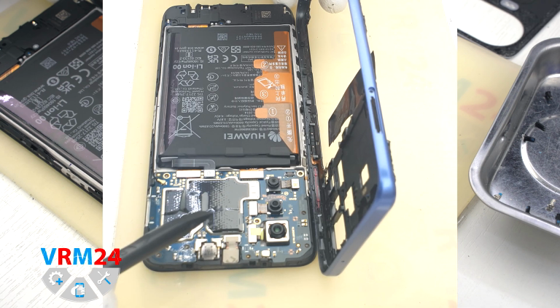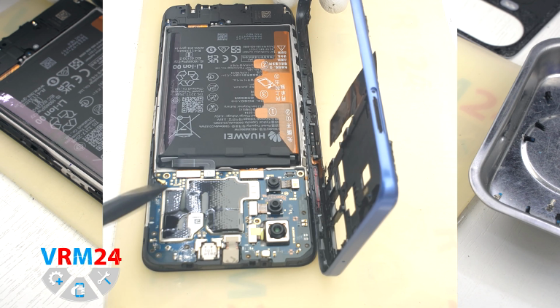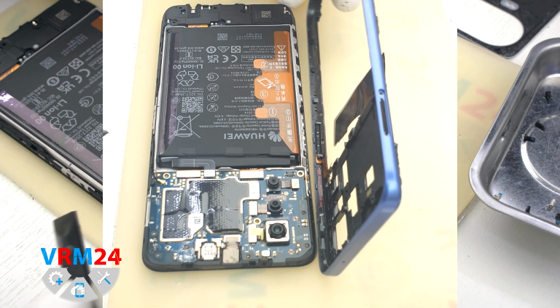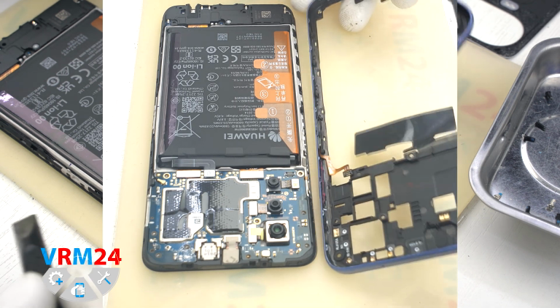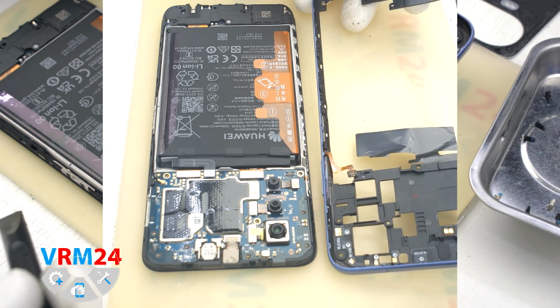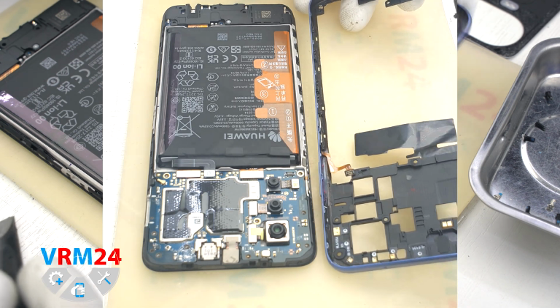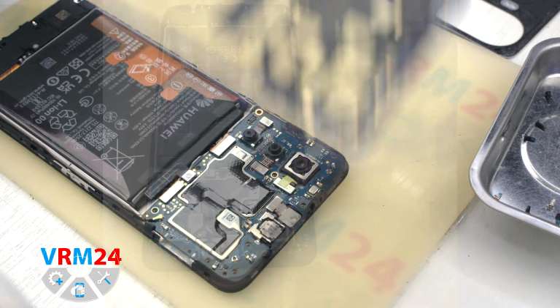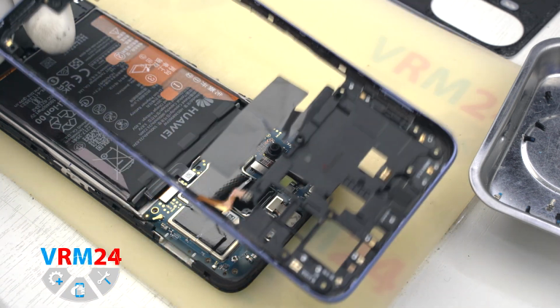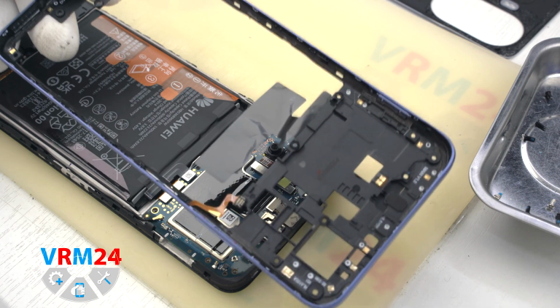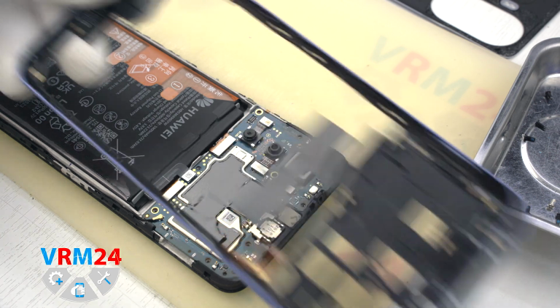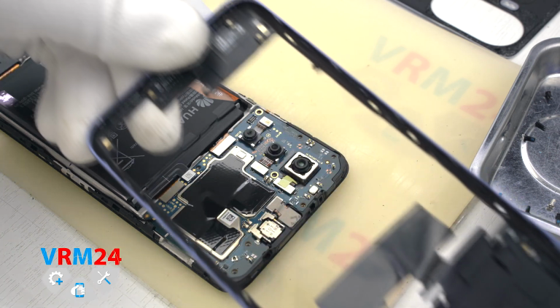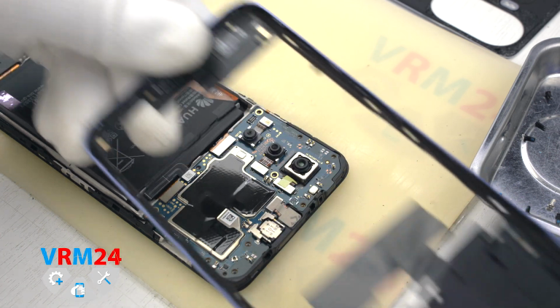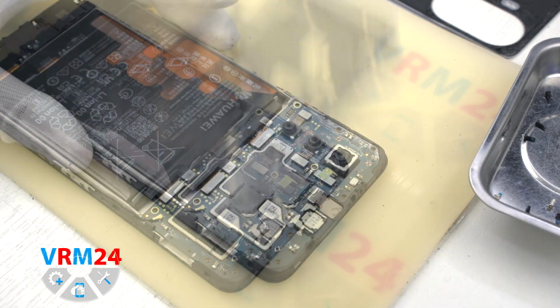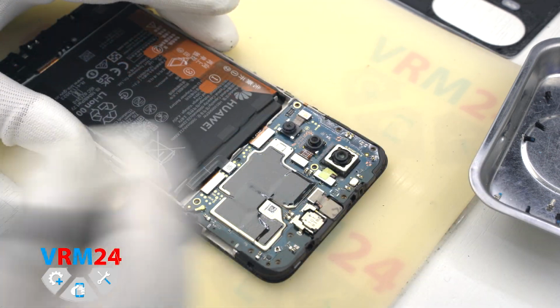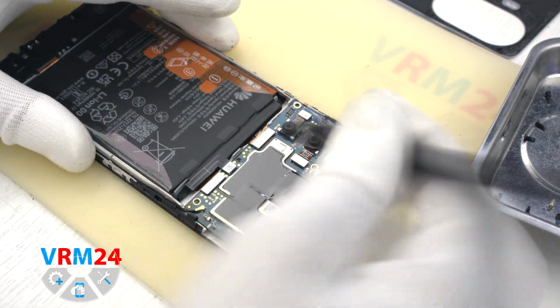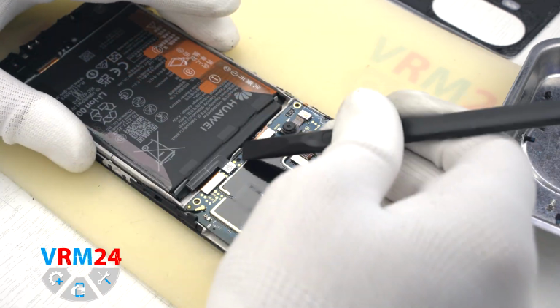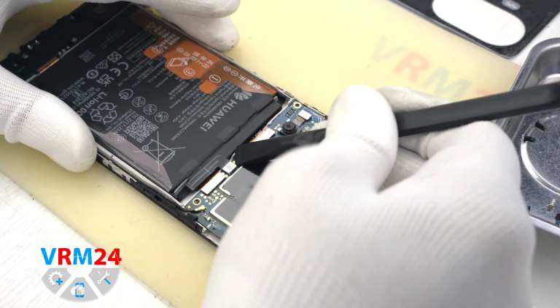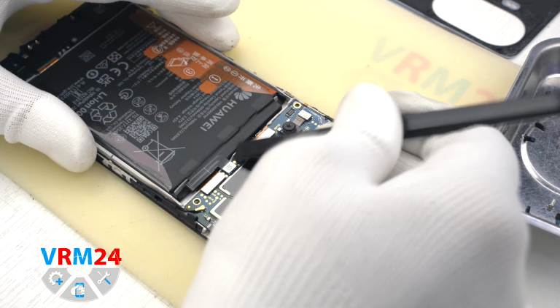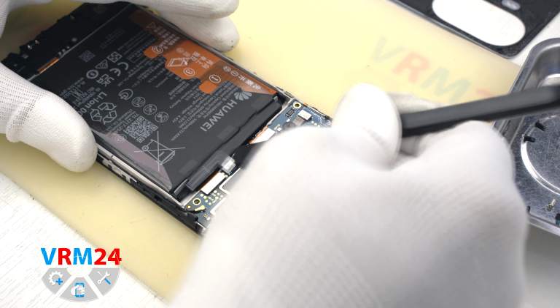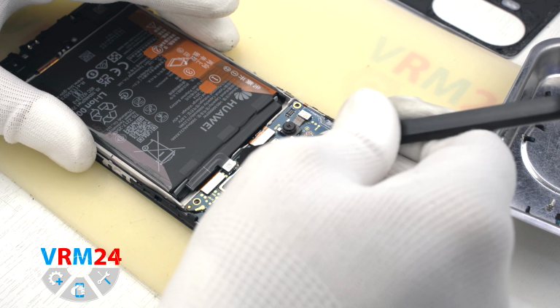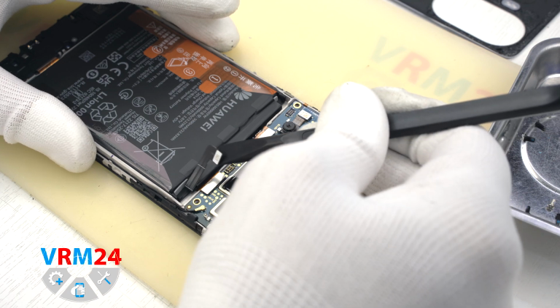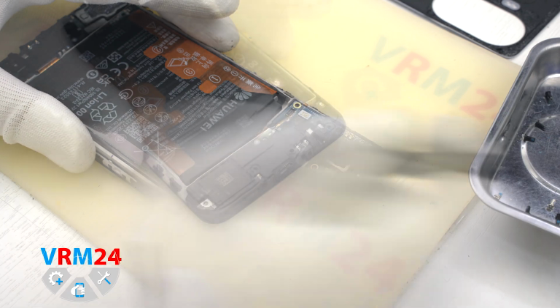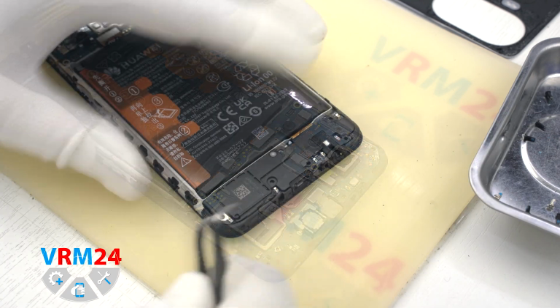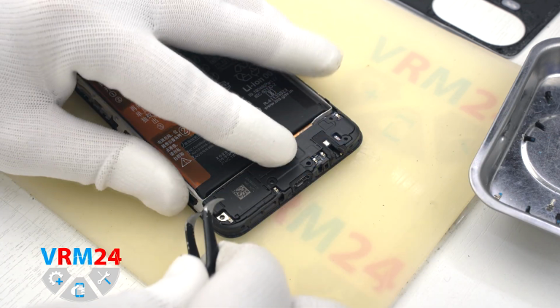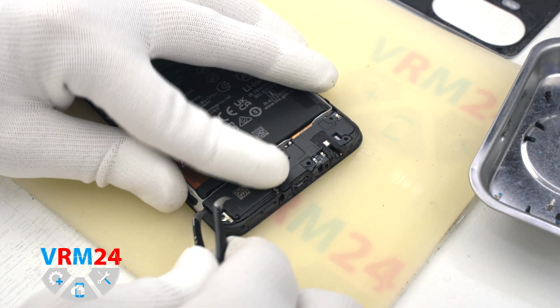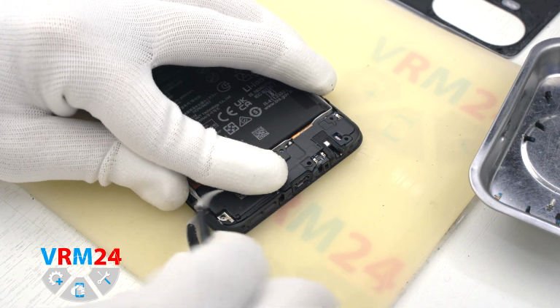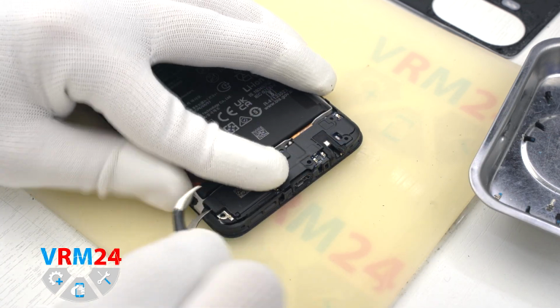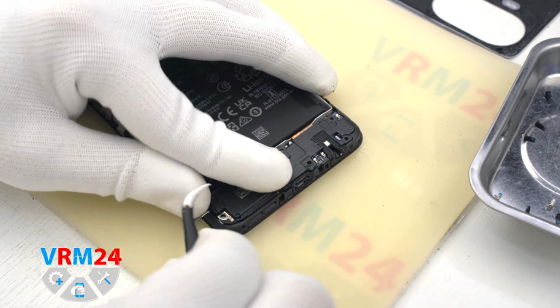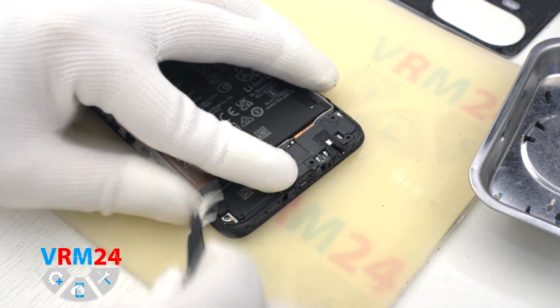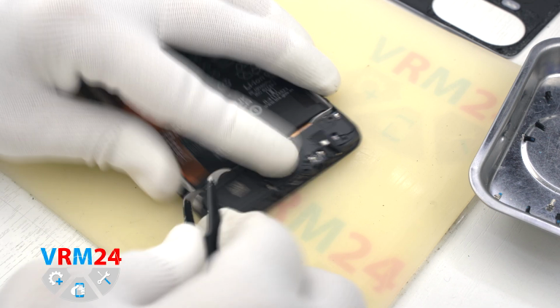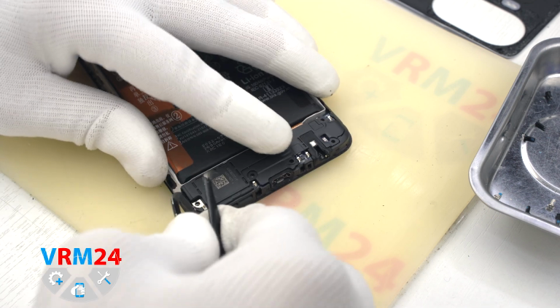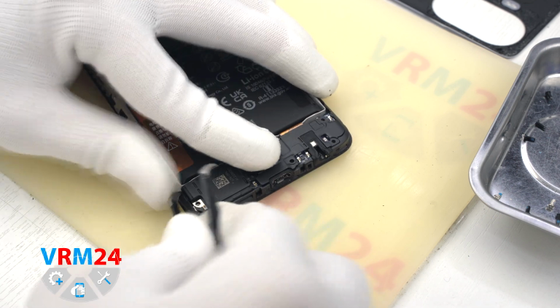On the cover we have numerous transmission lines and parts. We disconnect the battery connector with a non-metal tool, and then move on to detaching the cover with the speaker.